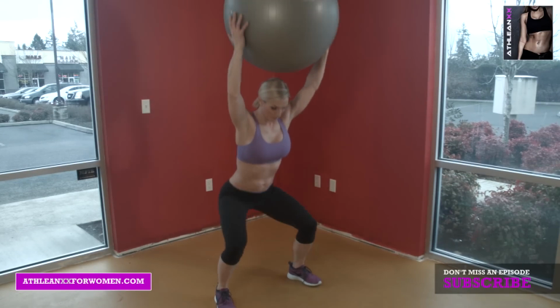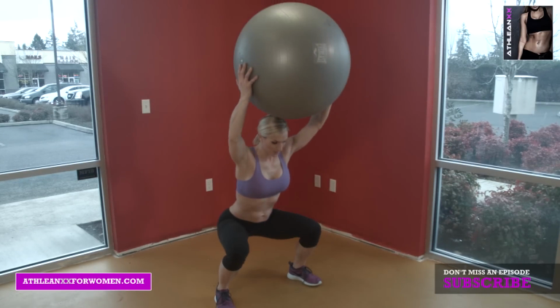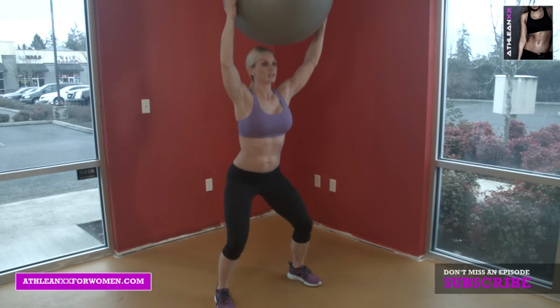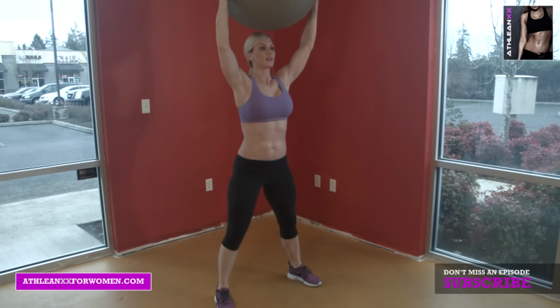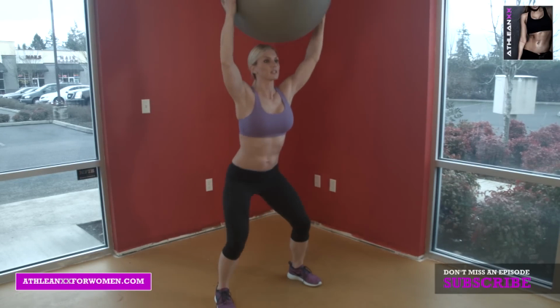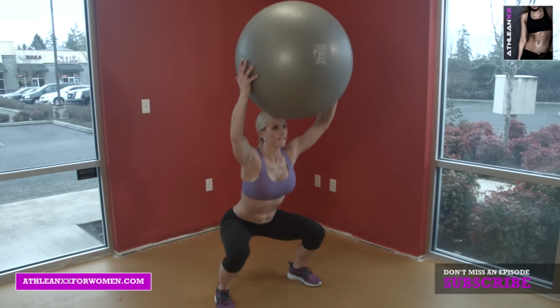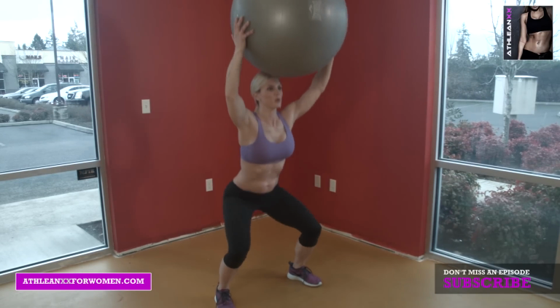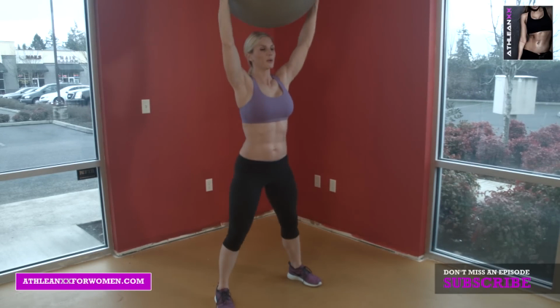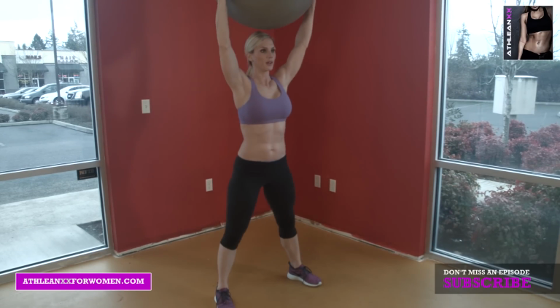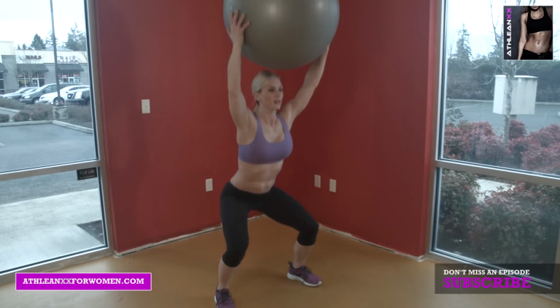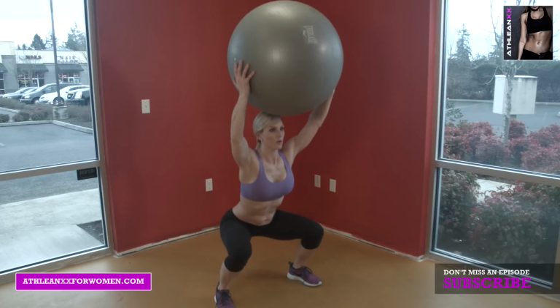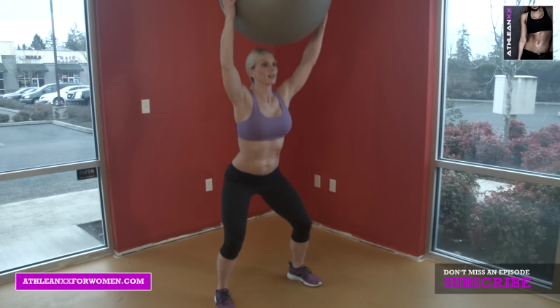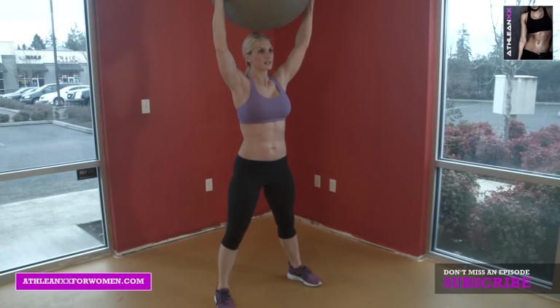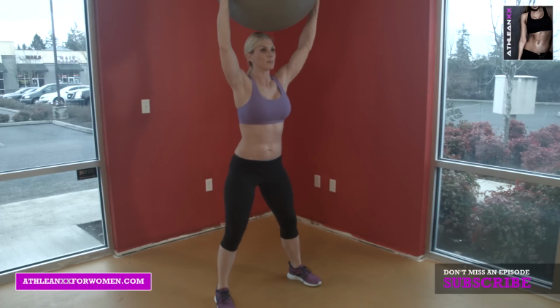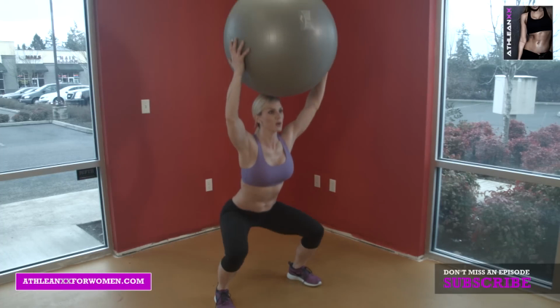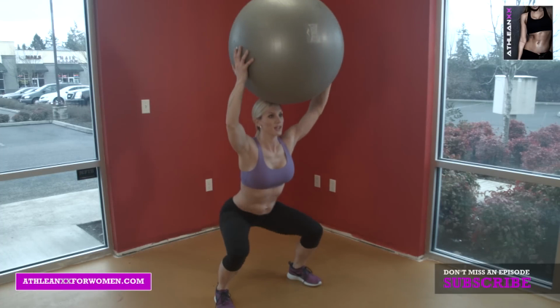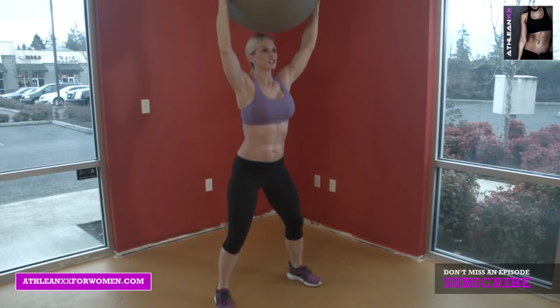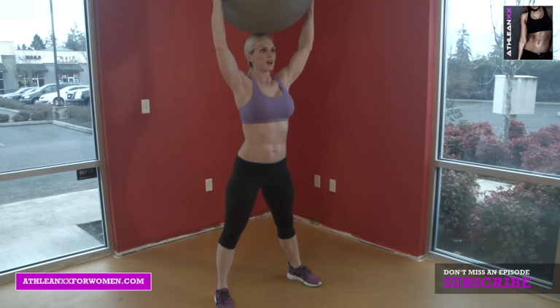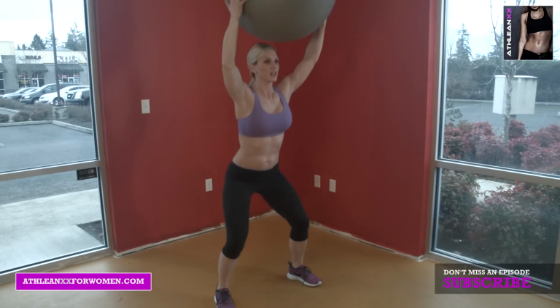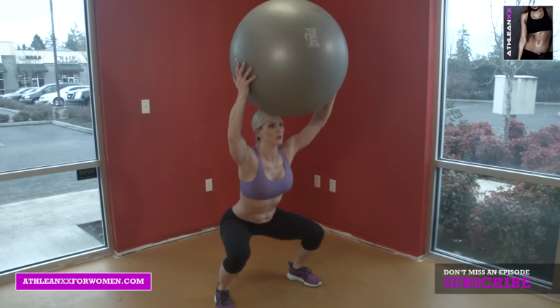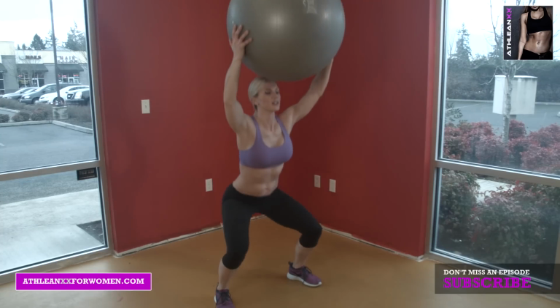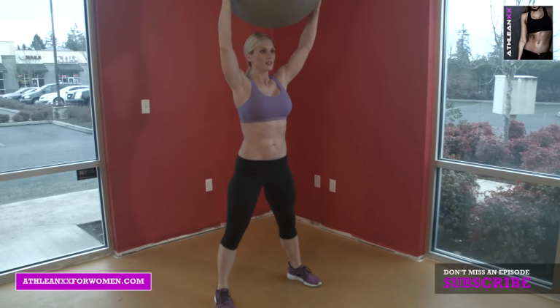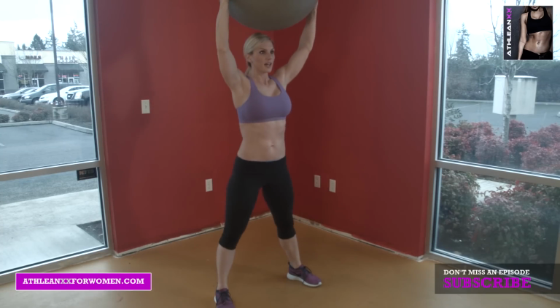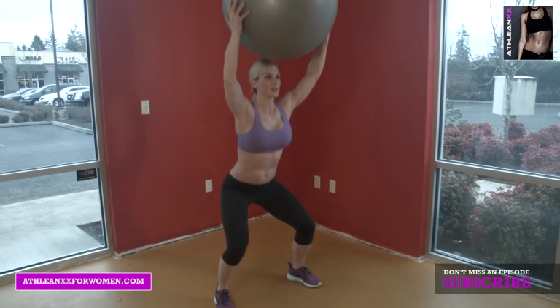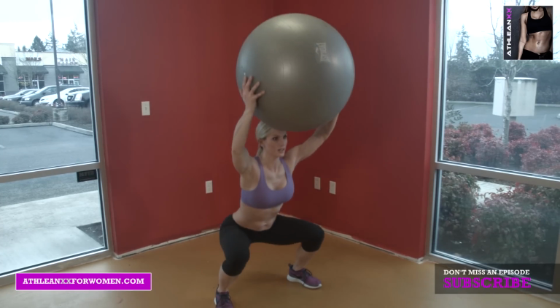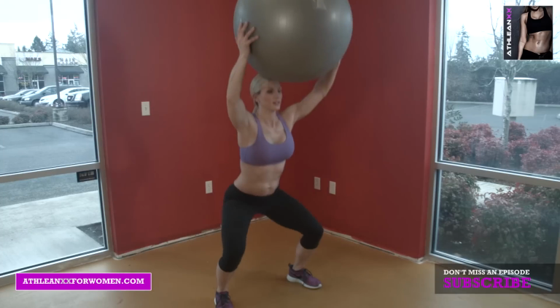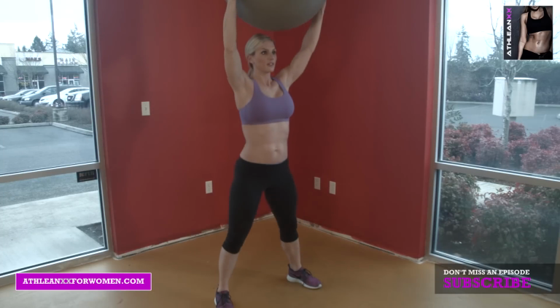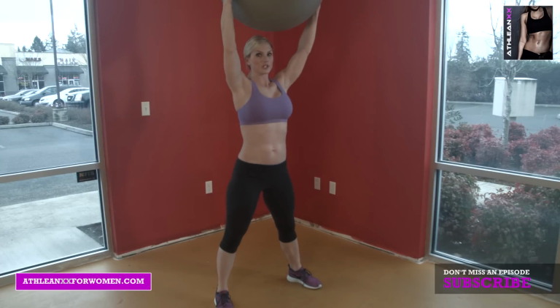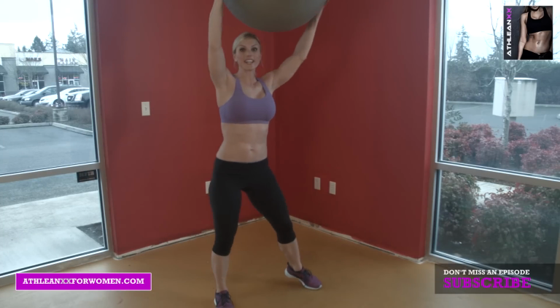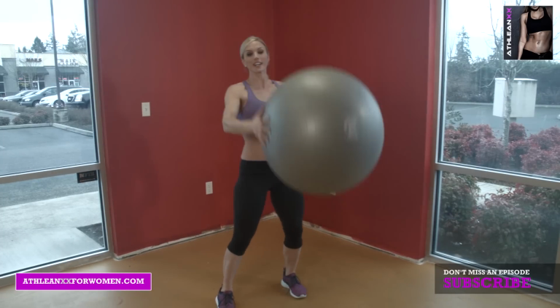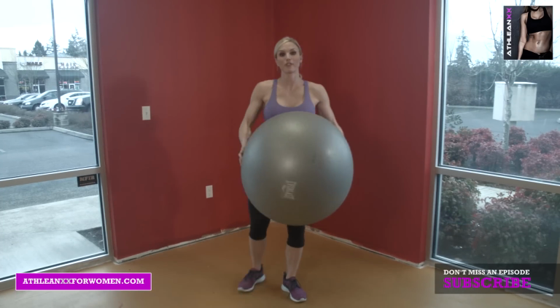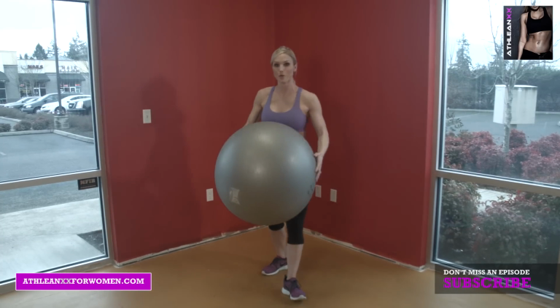Sit back in those heels. Let's go about five more — four, stick the butt out and your chest out. Two more. Last one. Good. That's a great technique to perfect that squat.